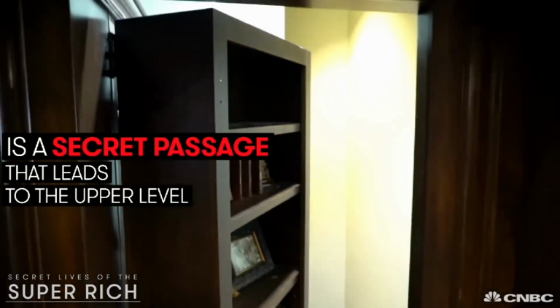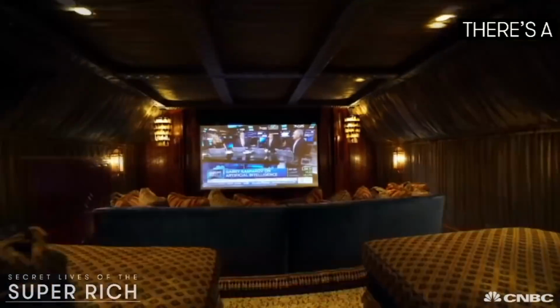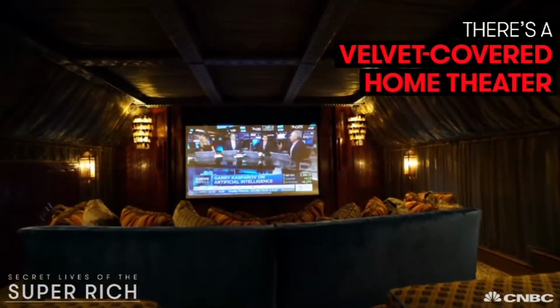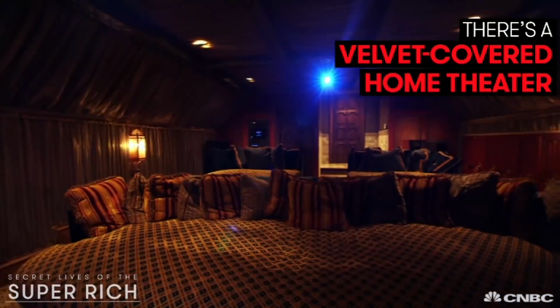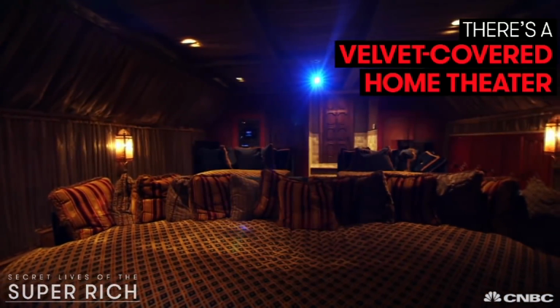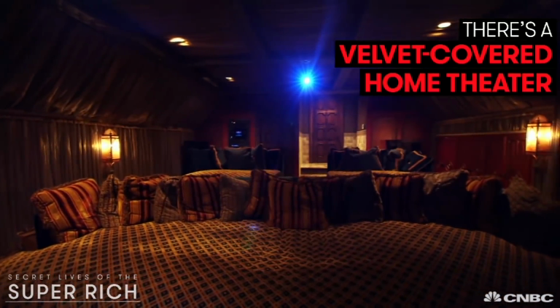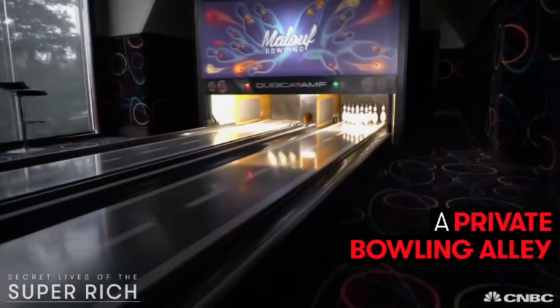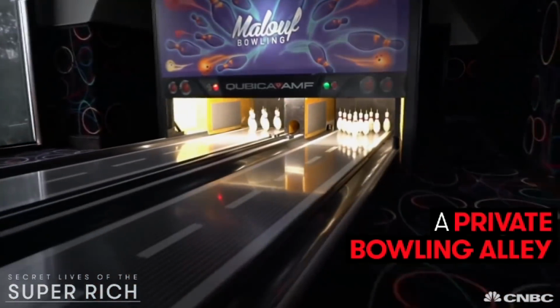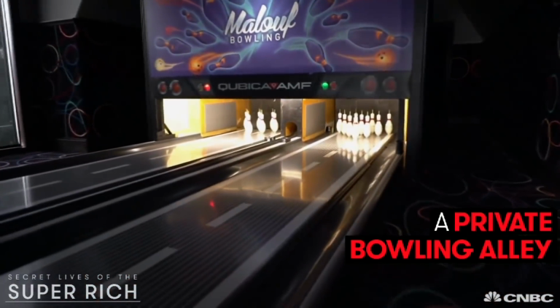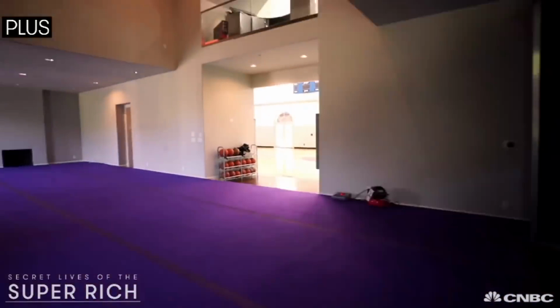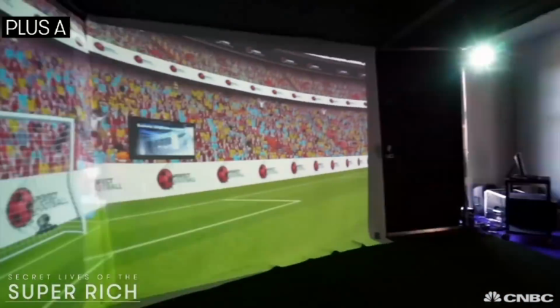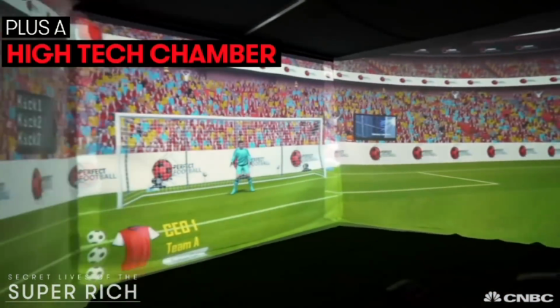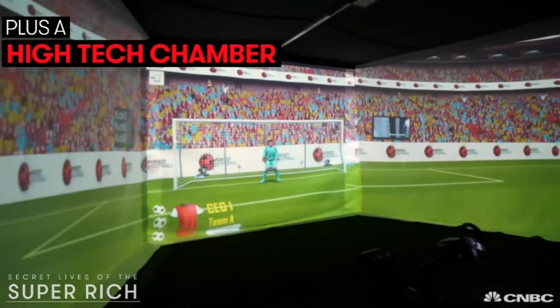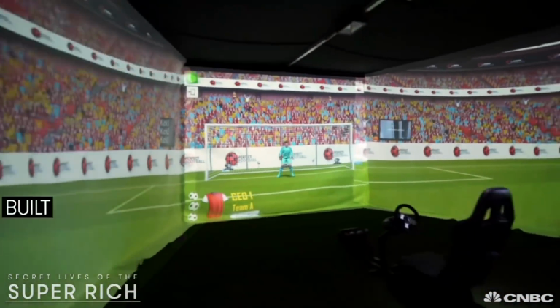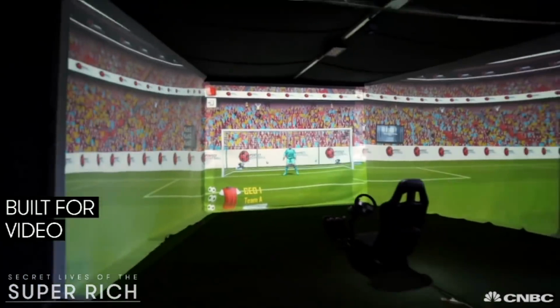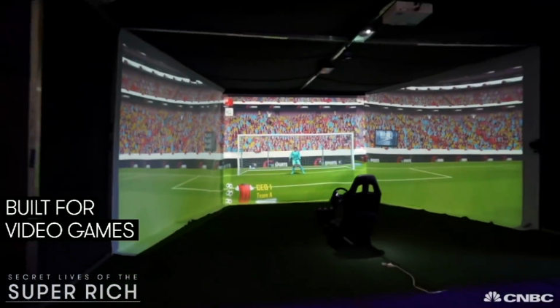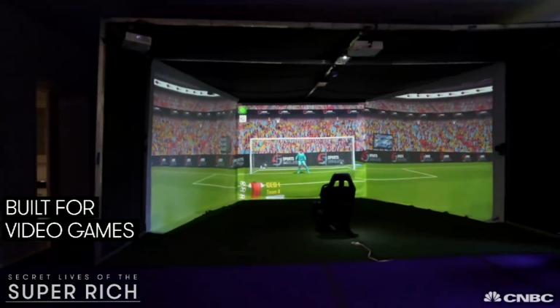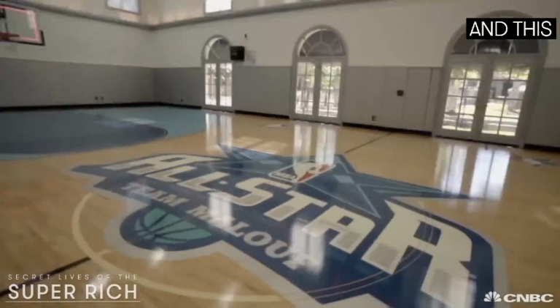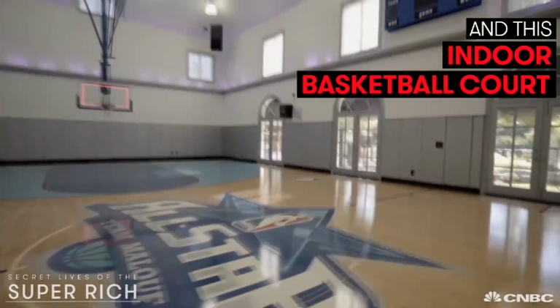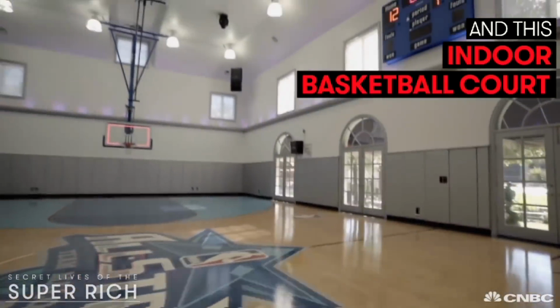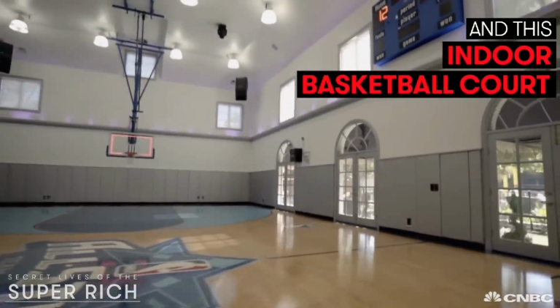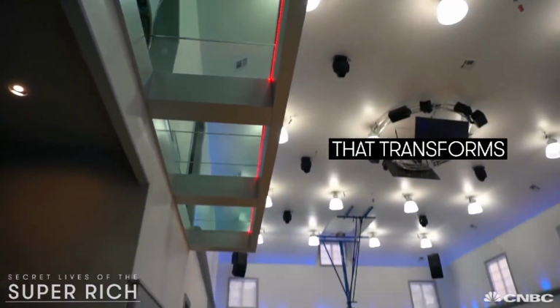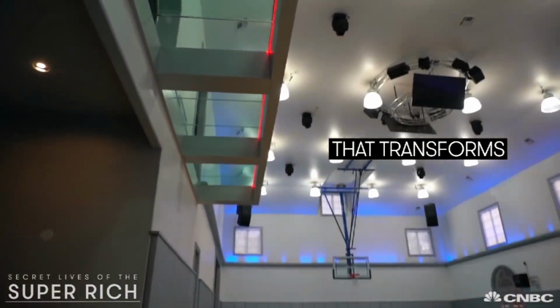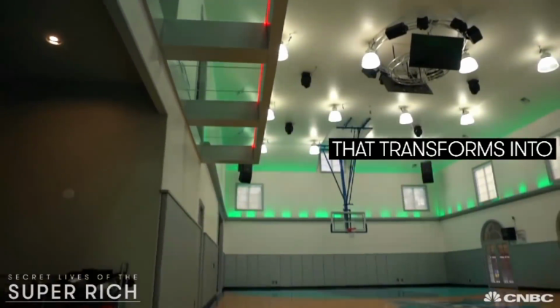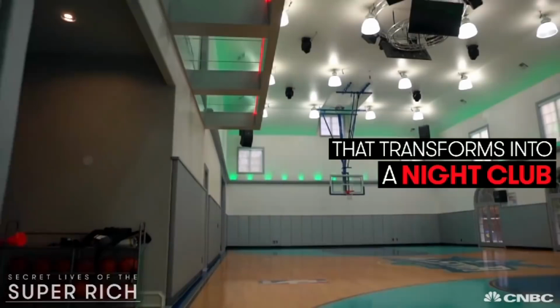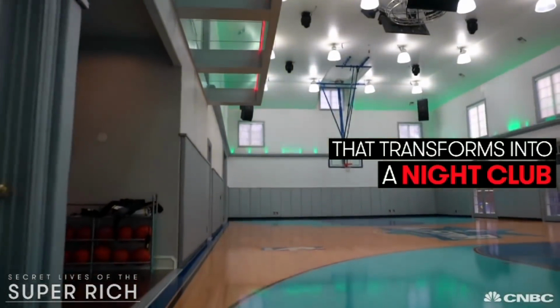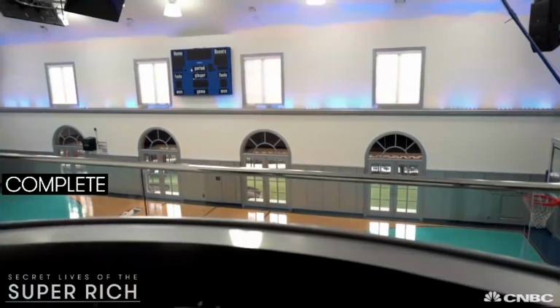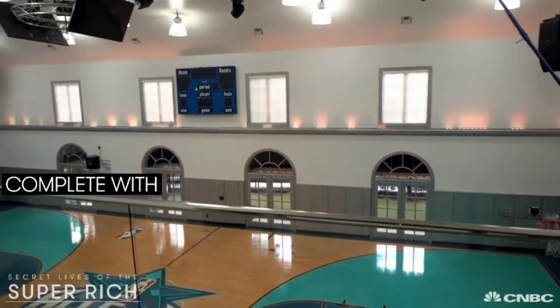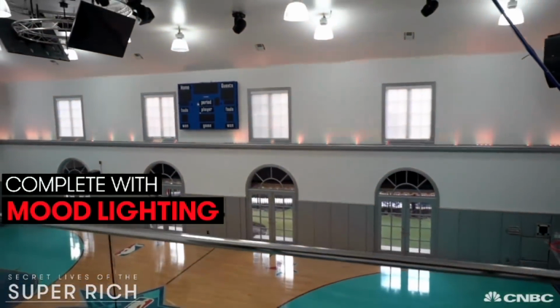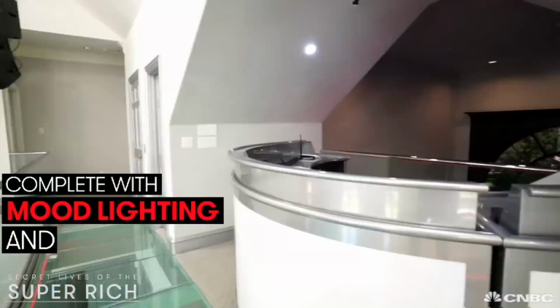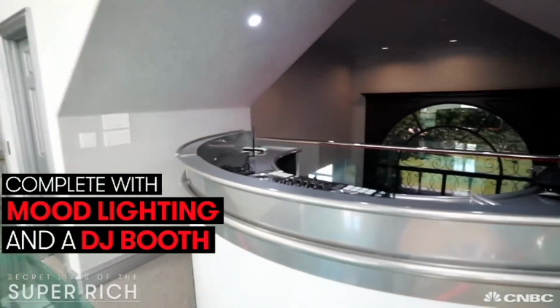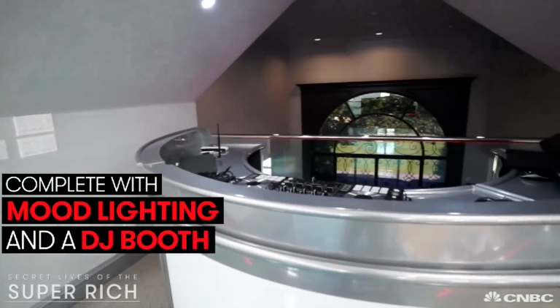There's a velvet-covered home theater, a private bowling alley, plus a high-tech chamber built for video games. And this indoor basketball court transforms into a nightclub, complete with mood lighting and a DJ booth.